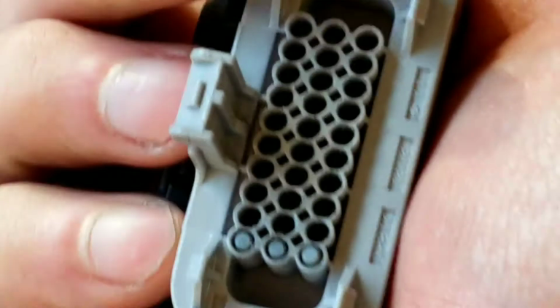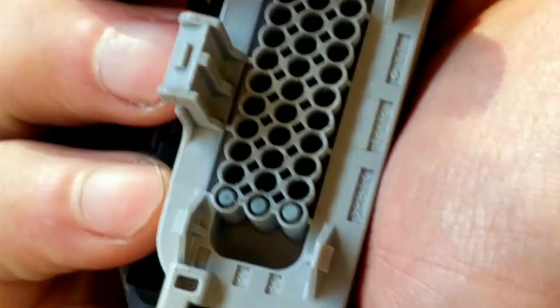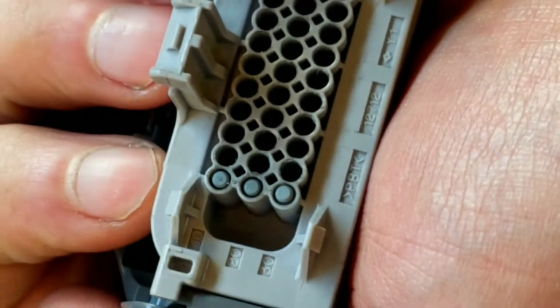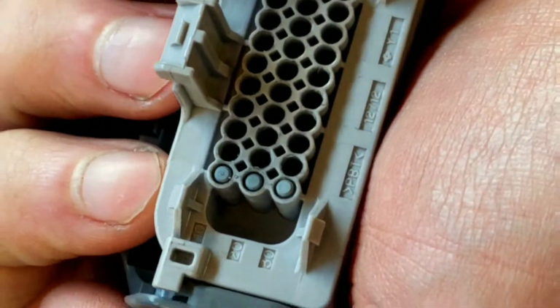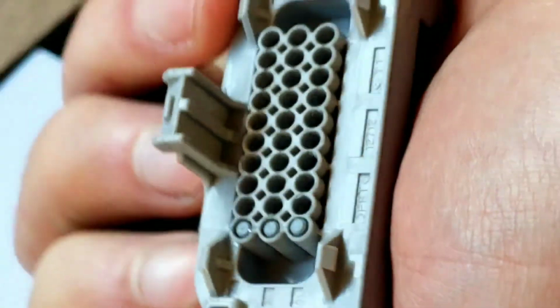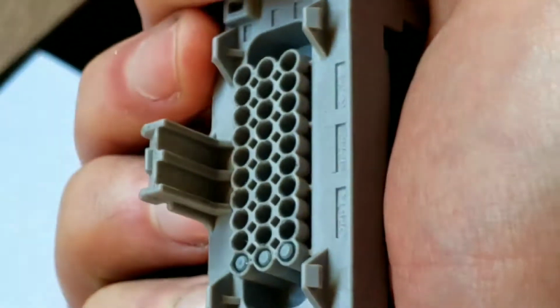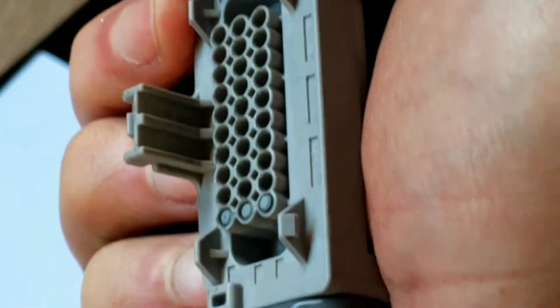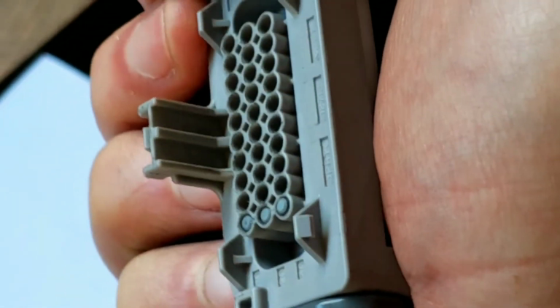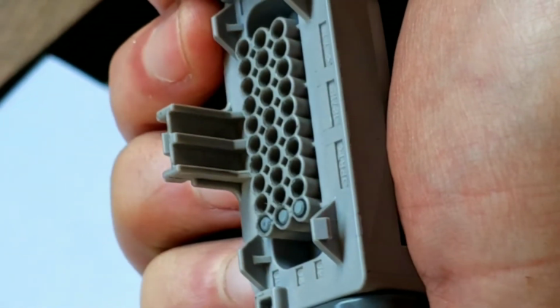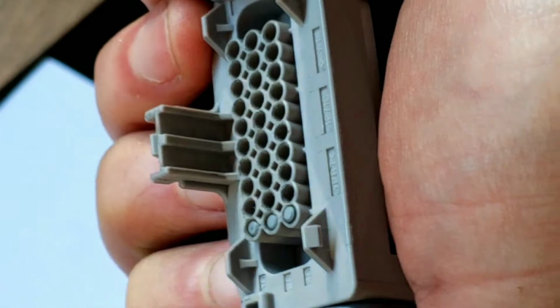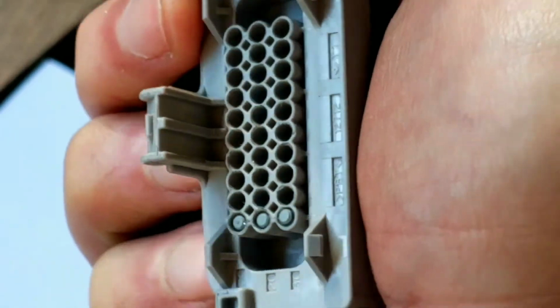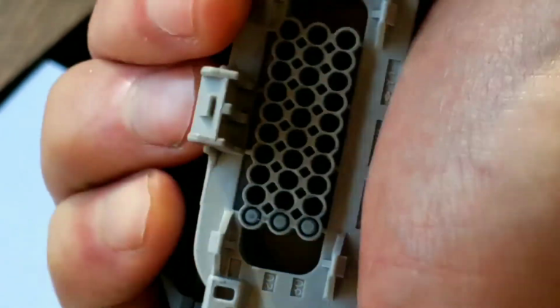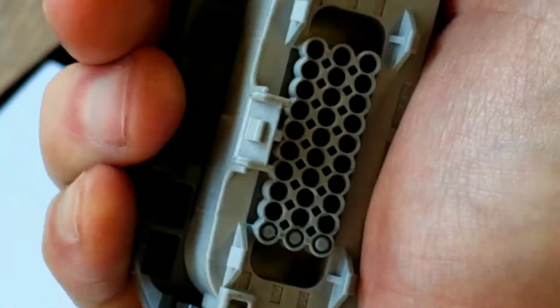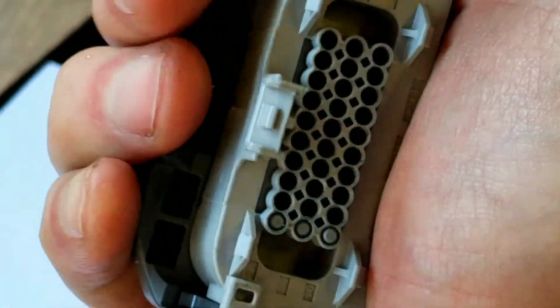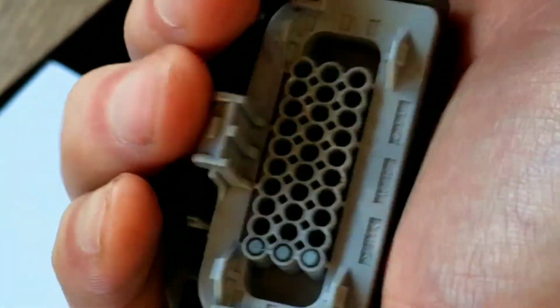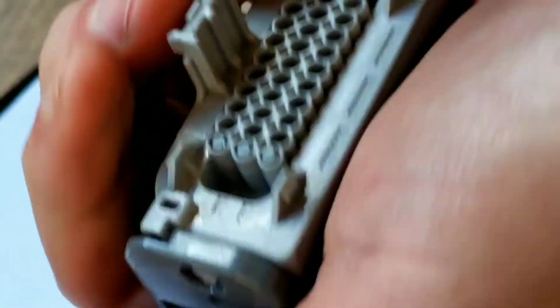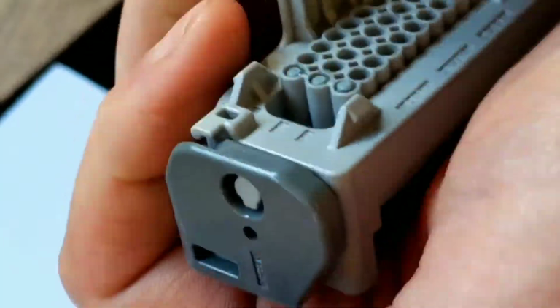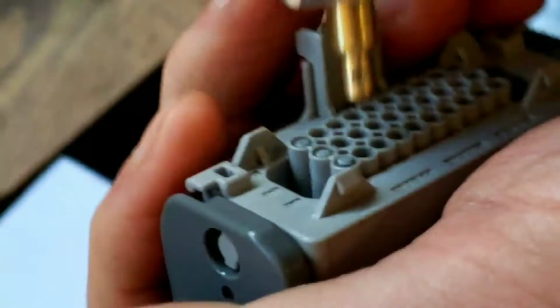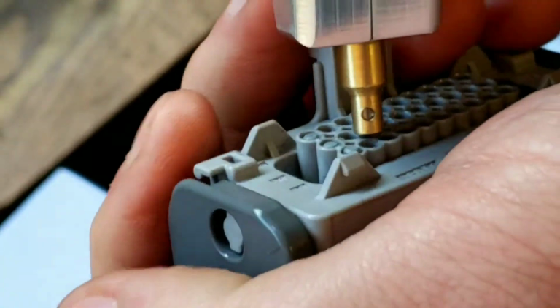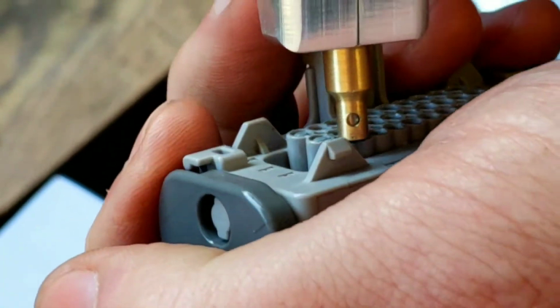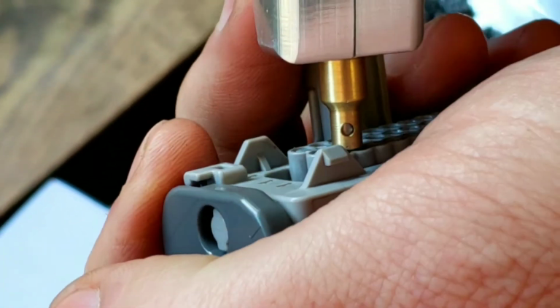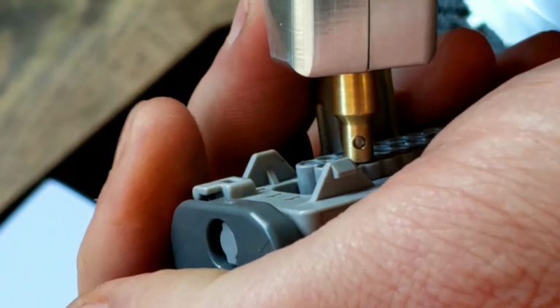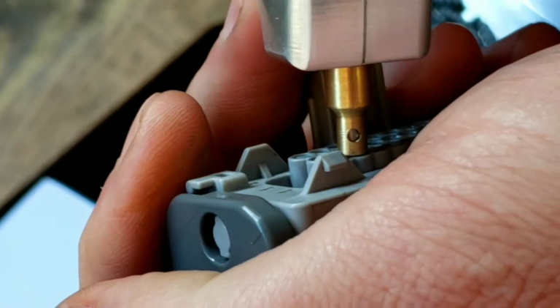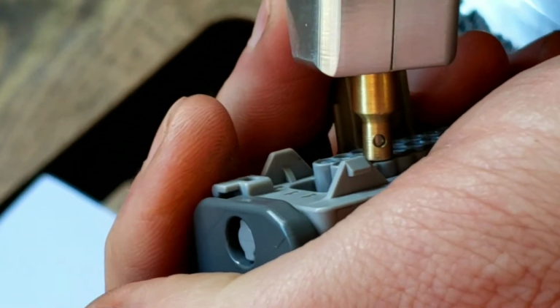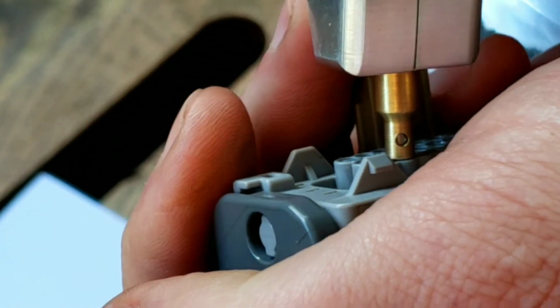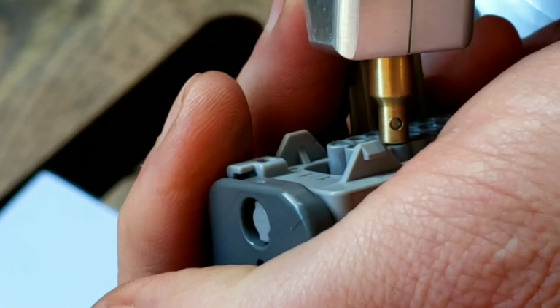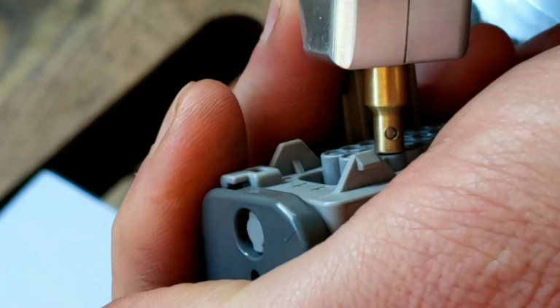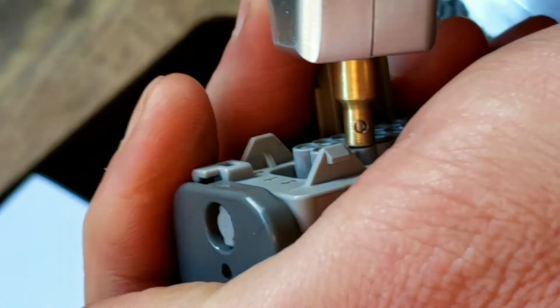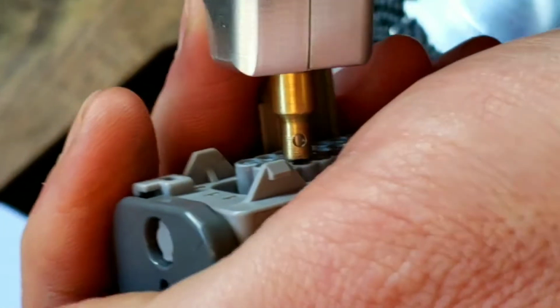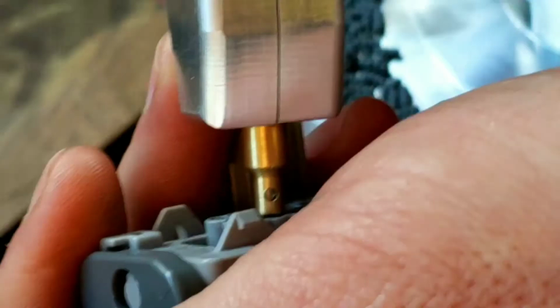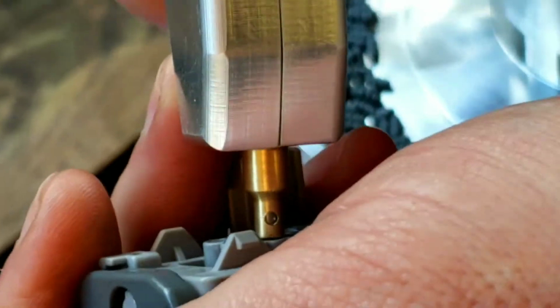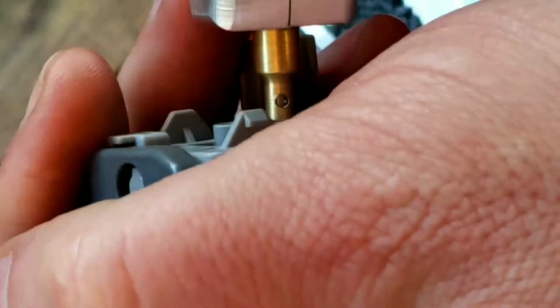You can see they go in nice and flush. Let's get a close-up view of watching the seal plug actually go in.